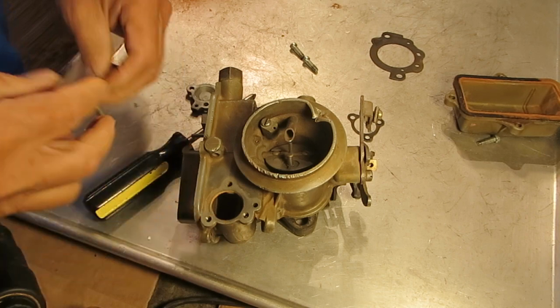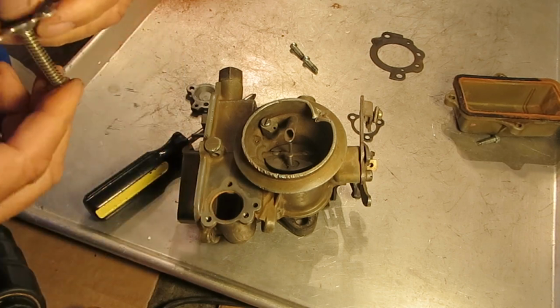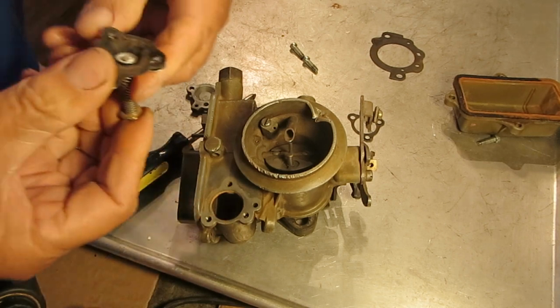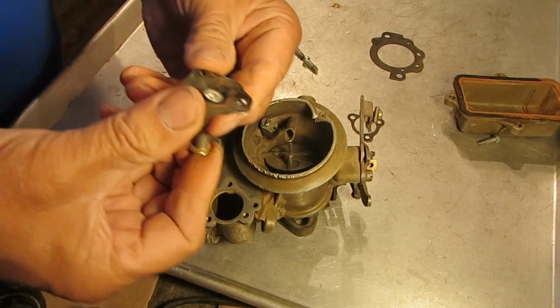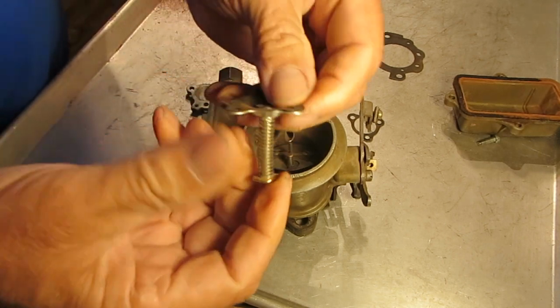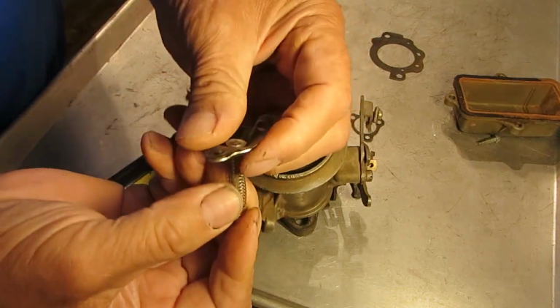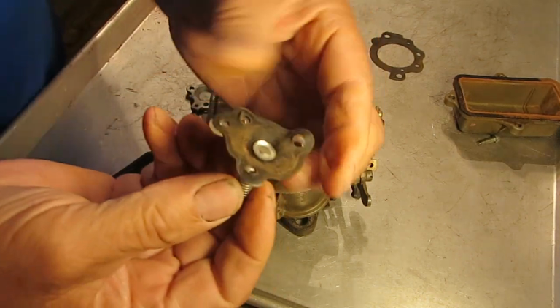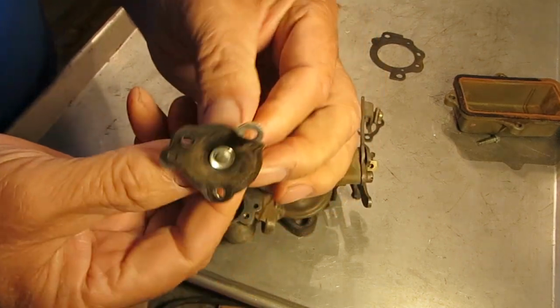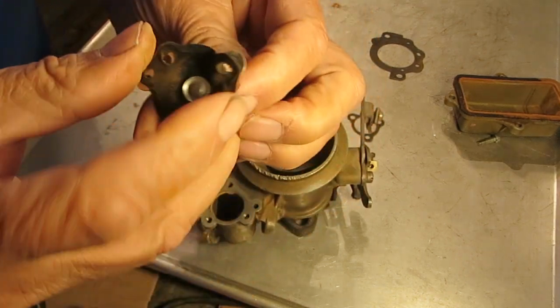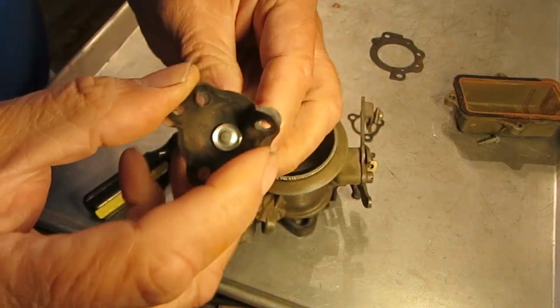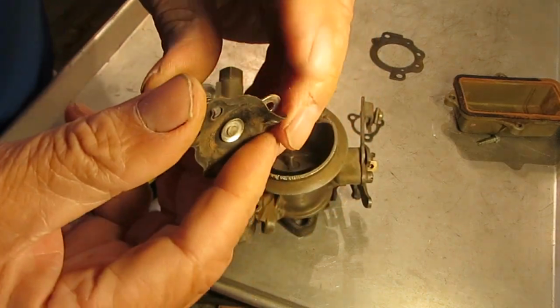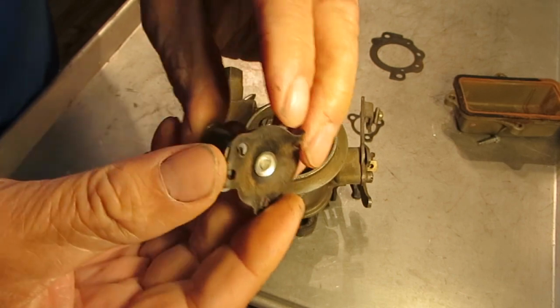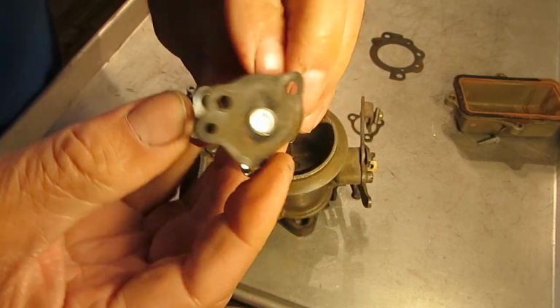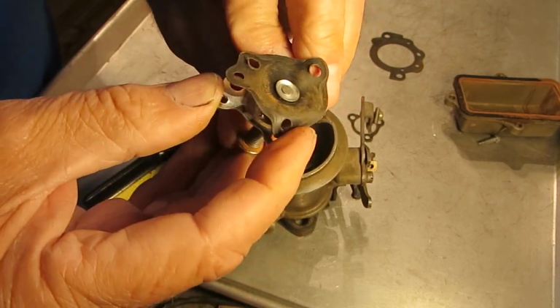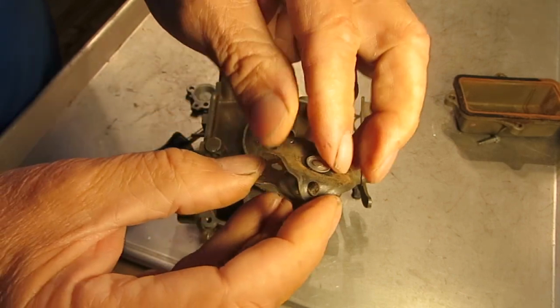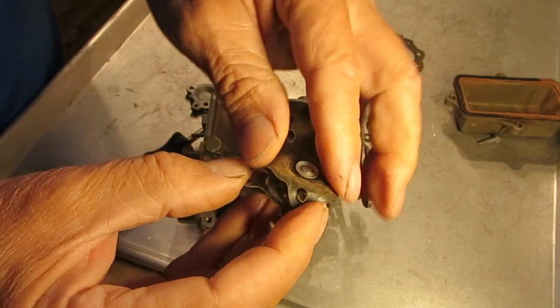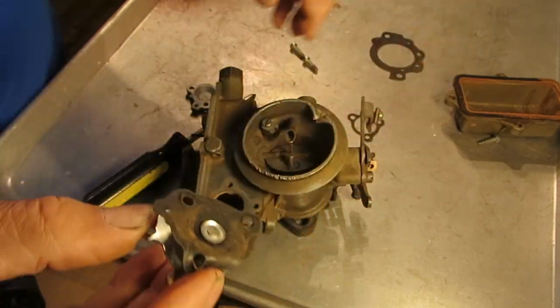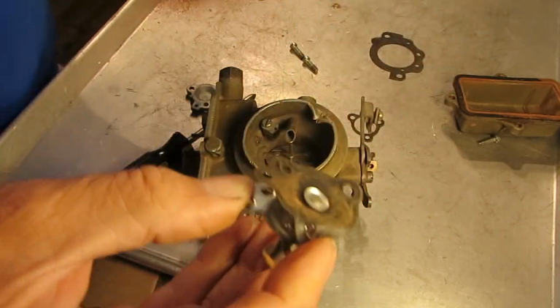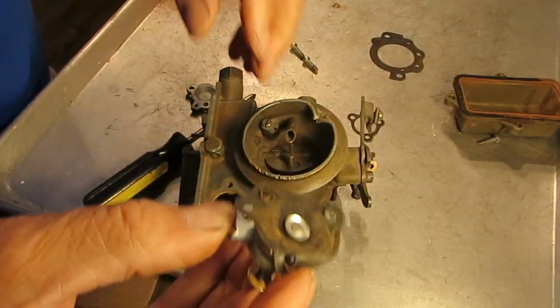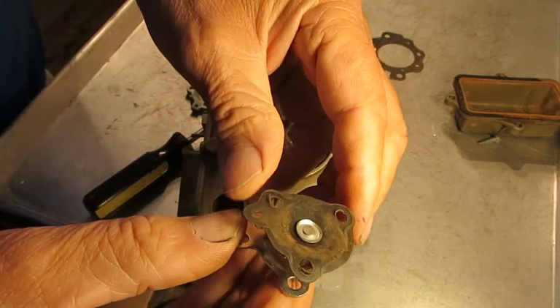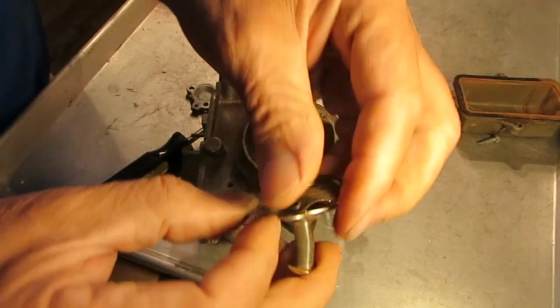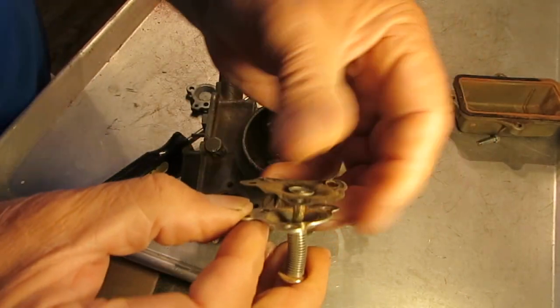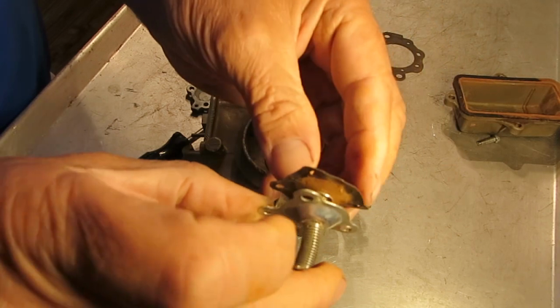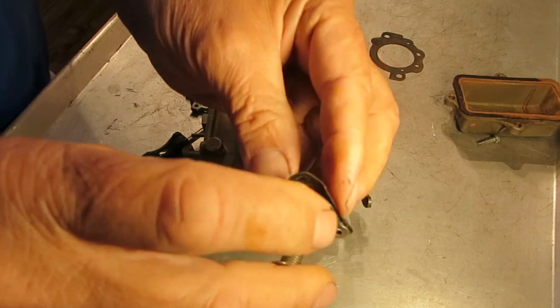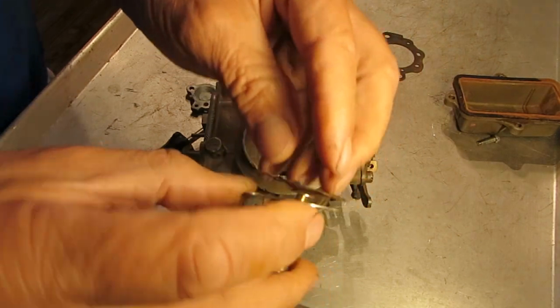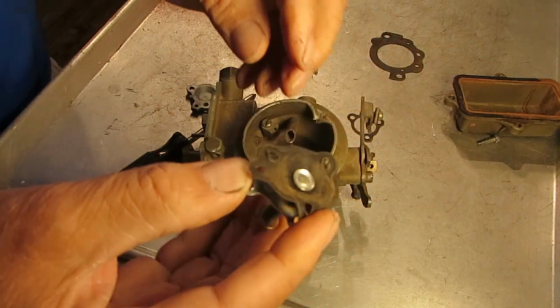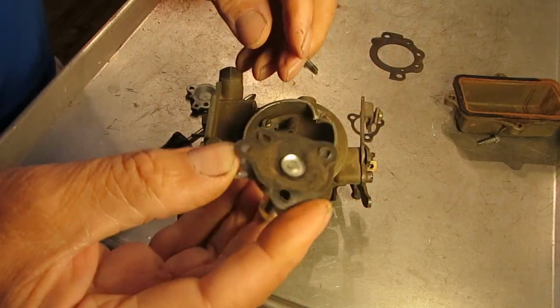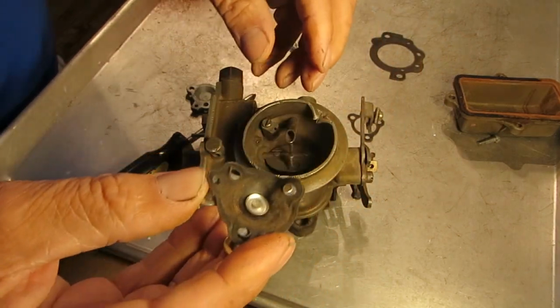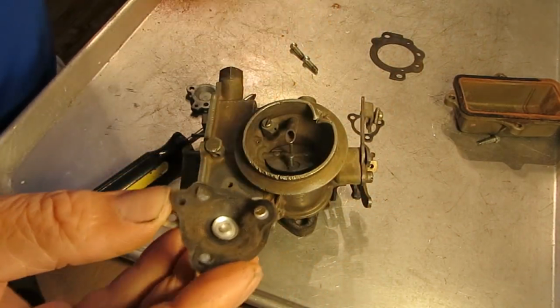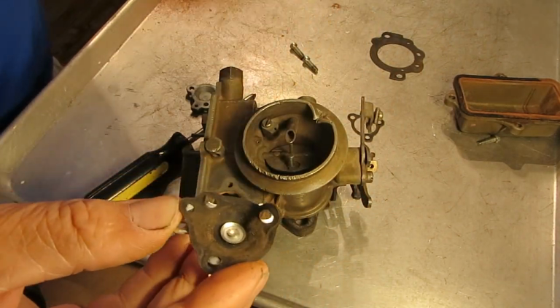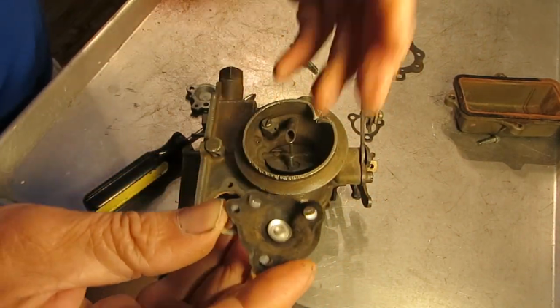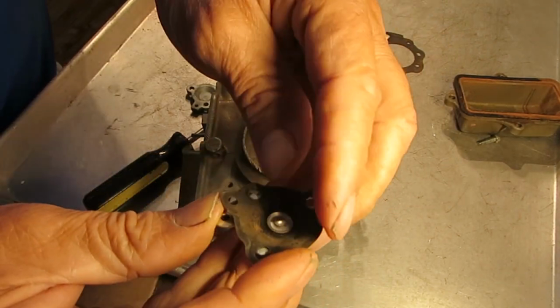So there you go — just inspect these things and make sure there's no rips or tears. That's about the only way to check them, other than testing your vacuum of course.